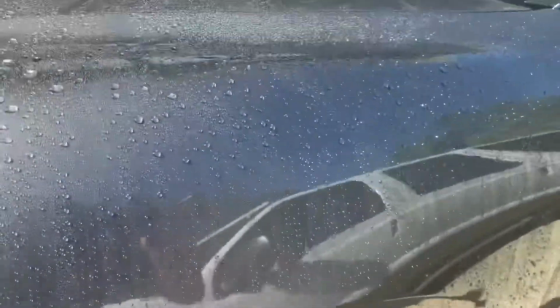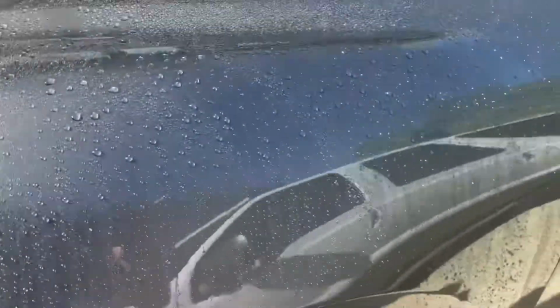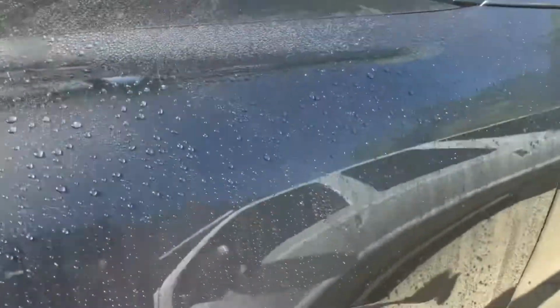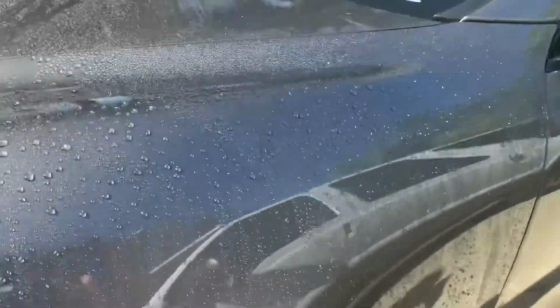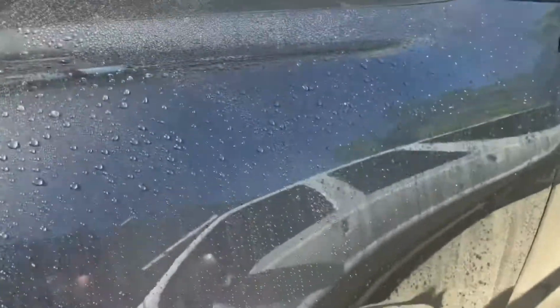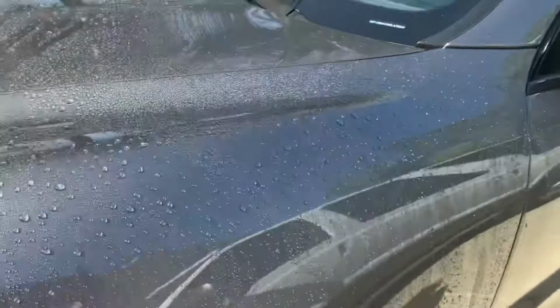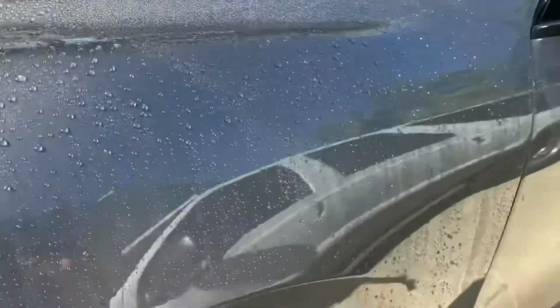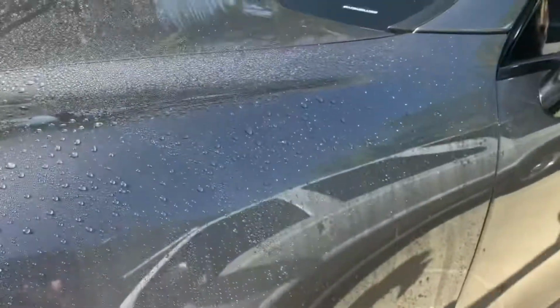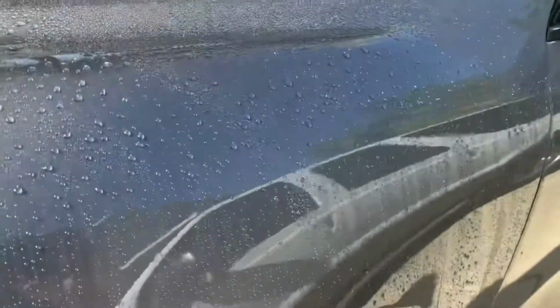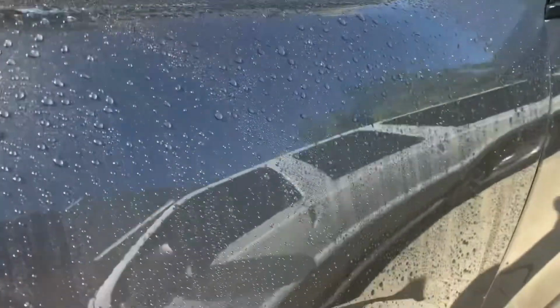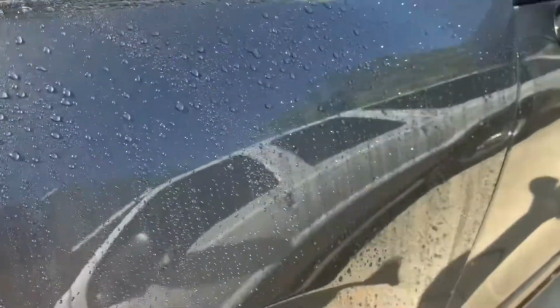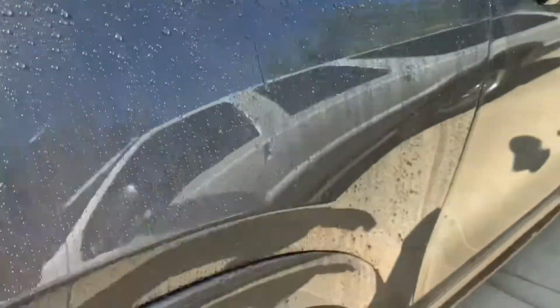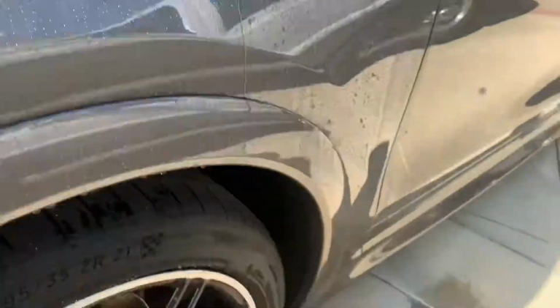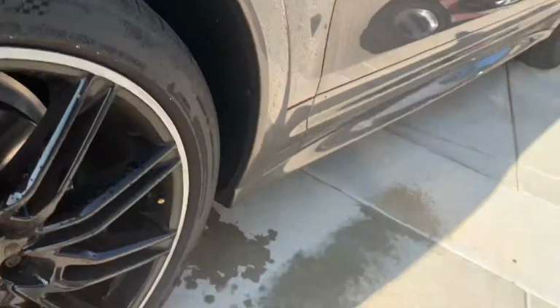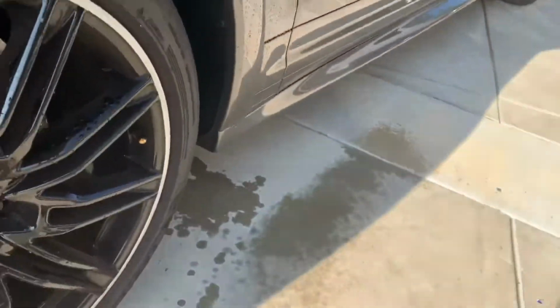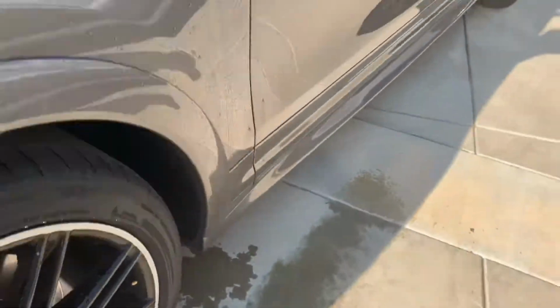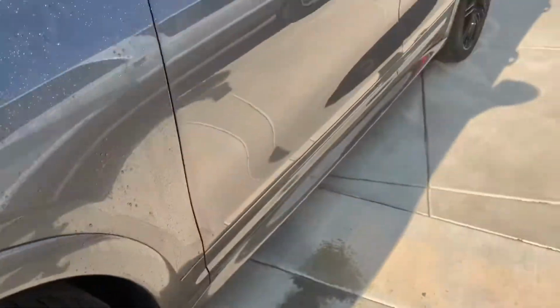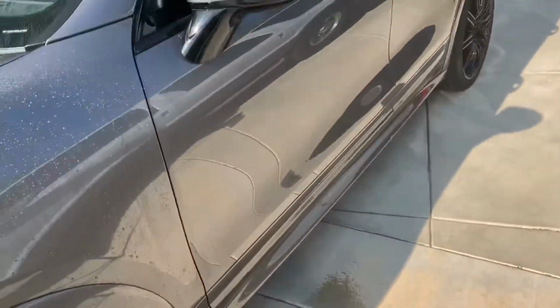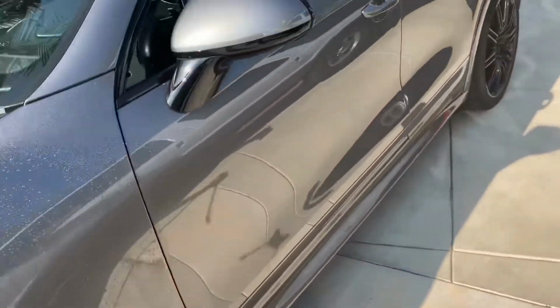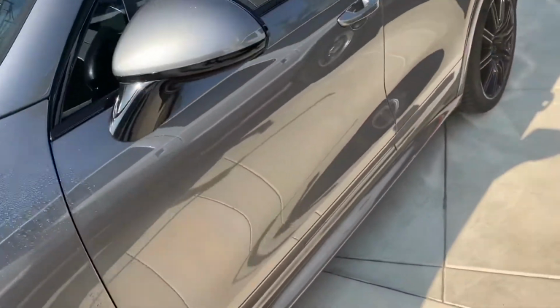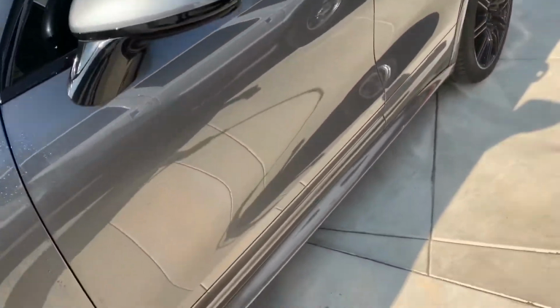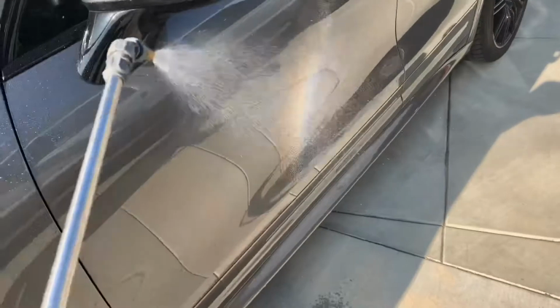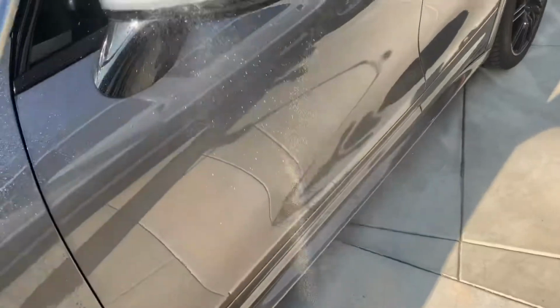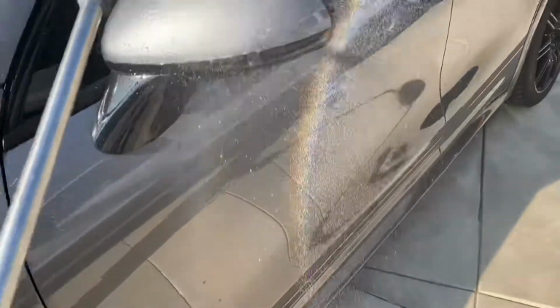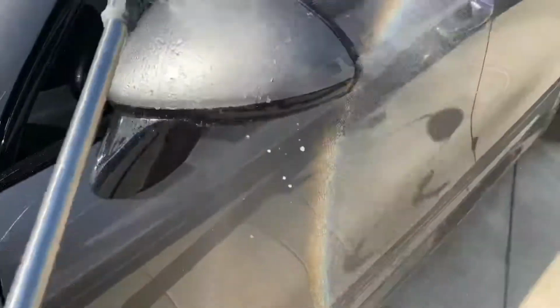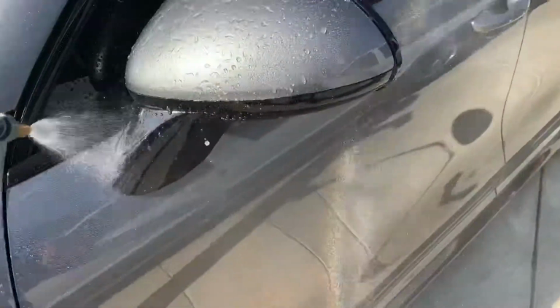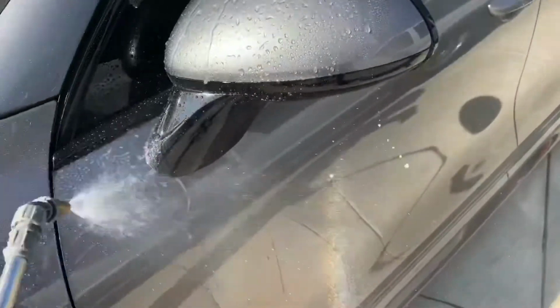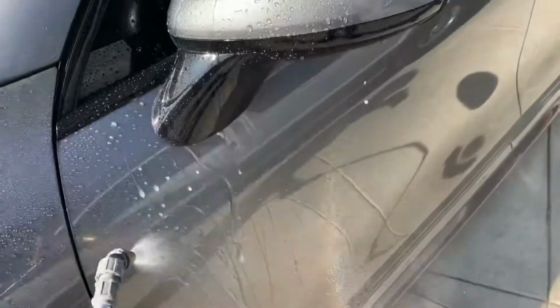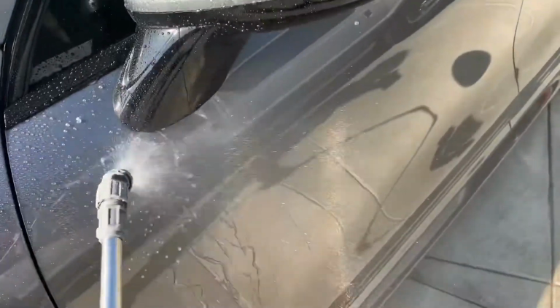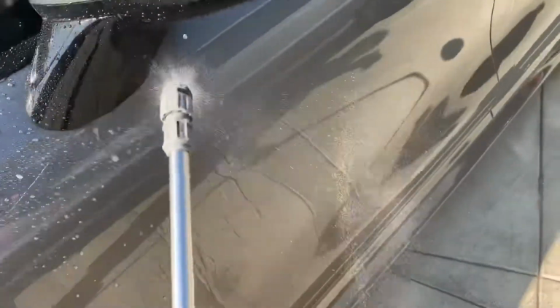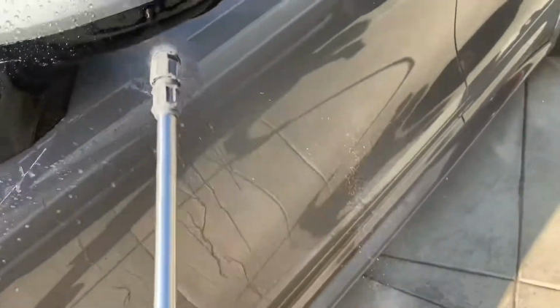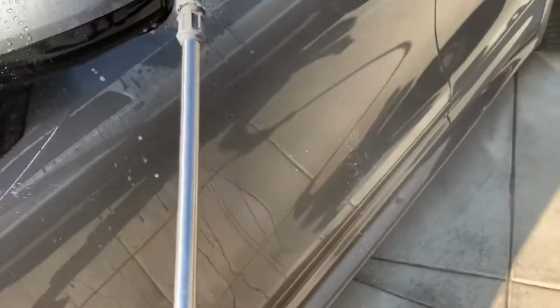Even though some people are skeptical of Hexis, I think it's excellent film and it works very well — stays looking clear, shiny, and hydrophobic if you take care of it.